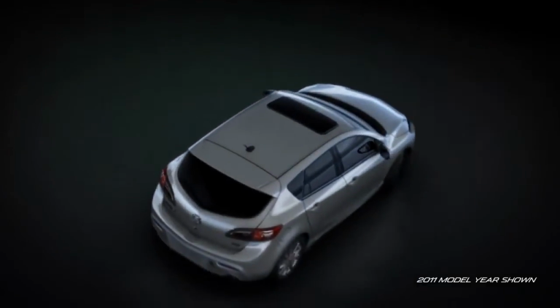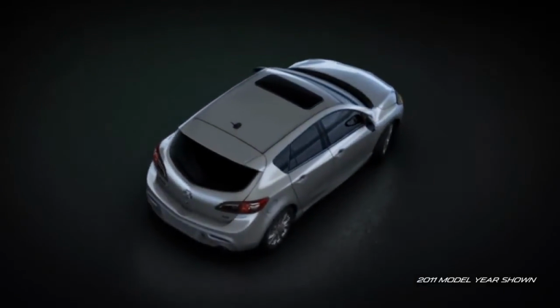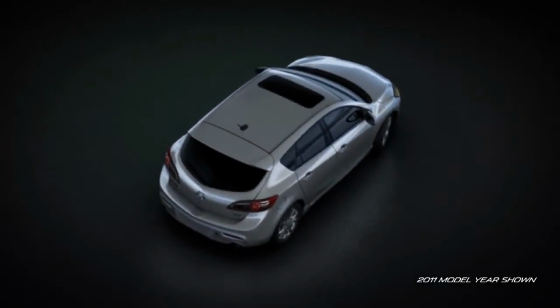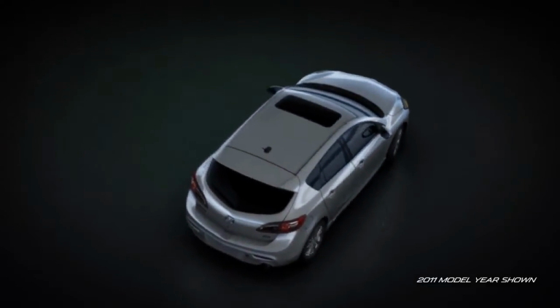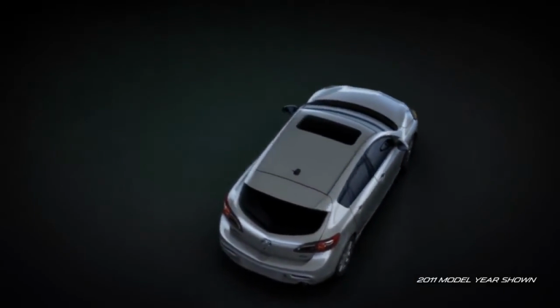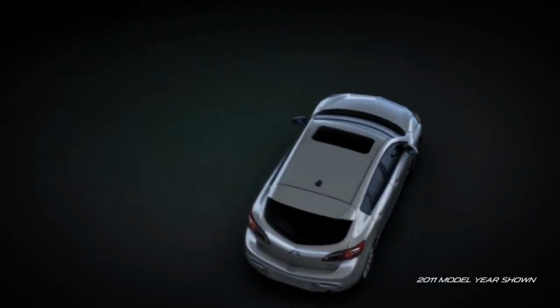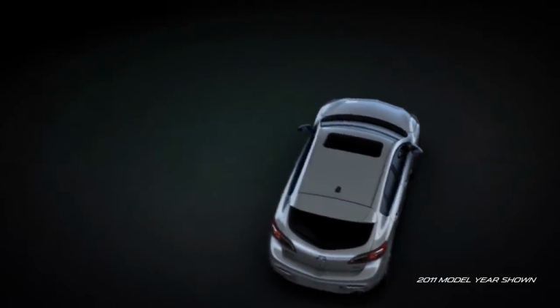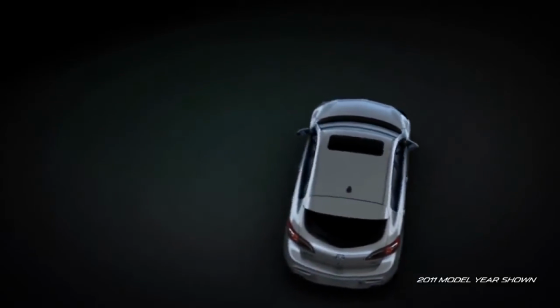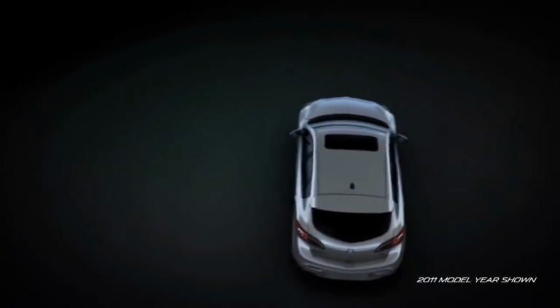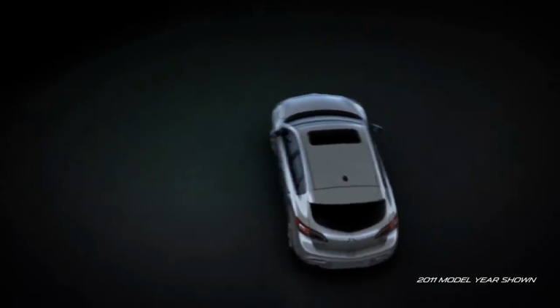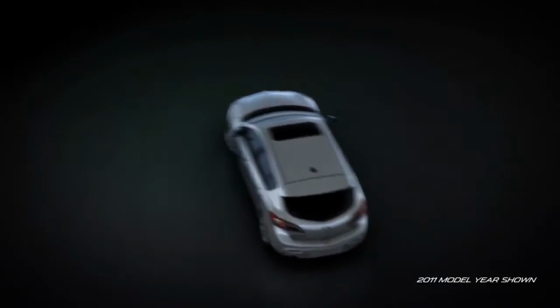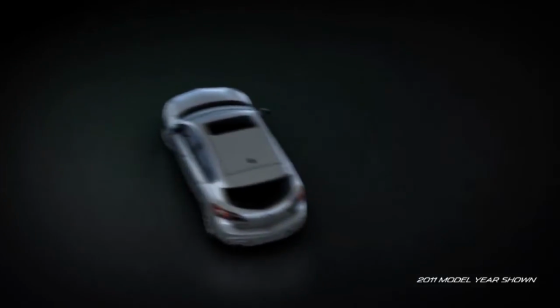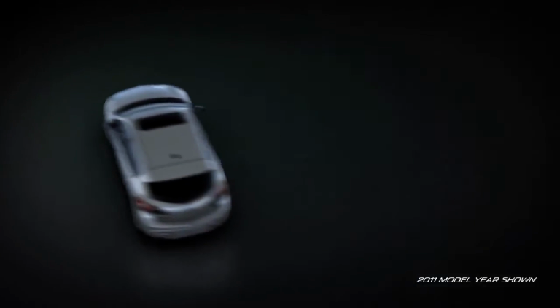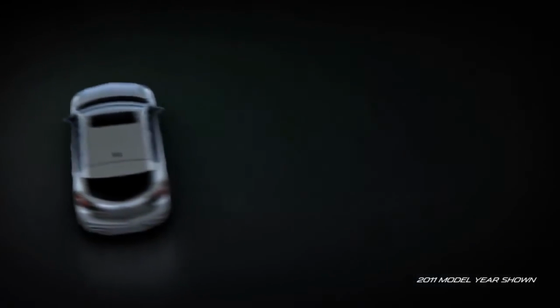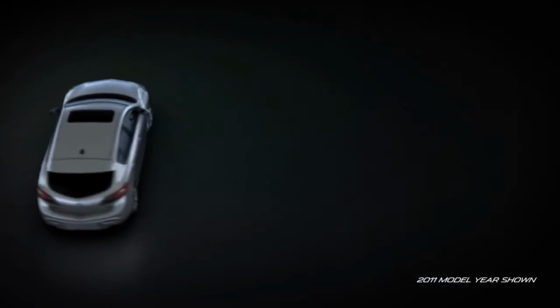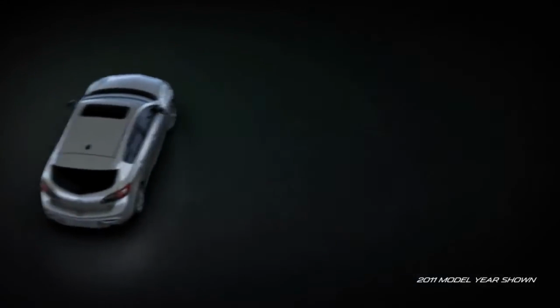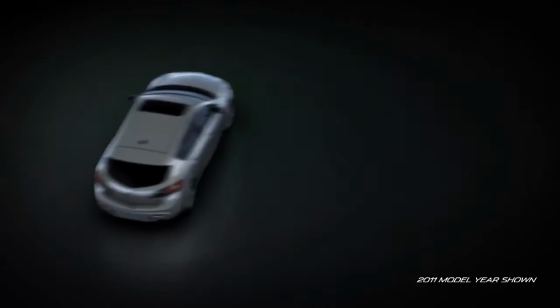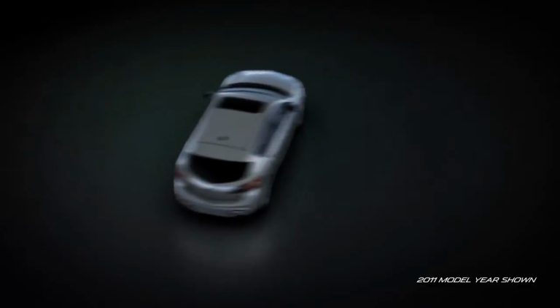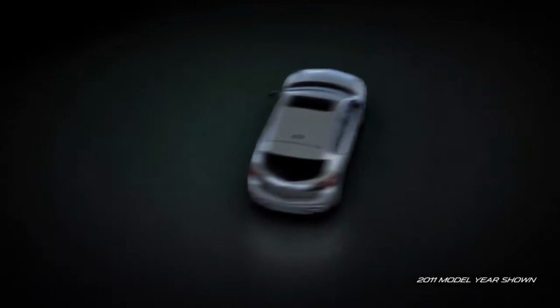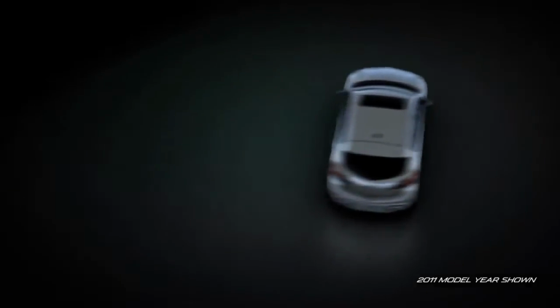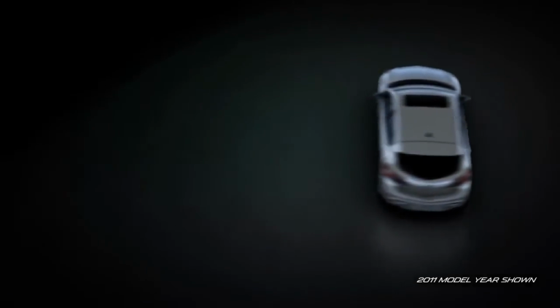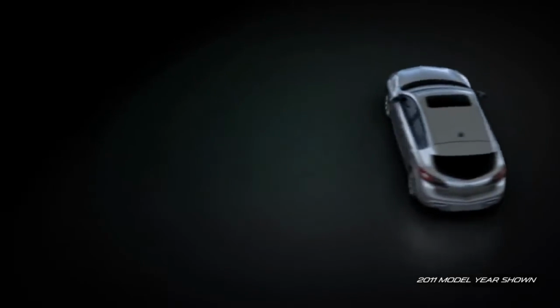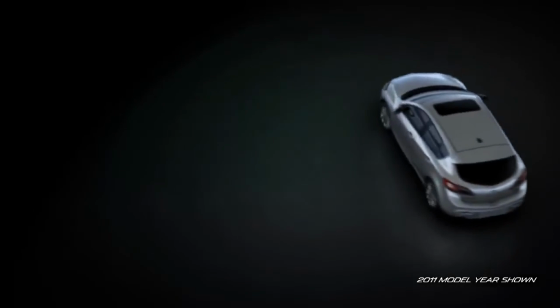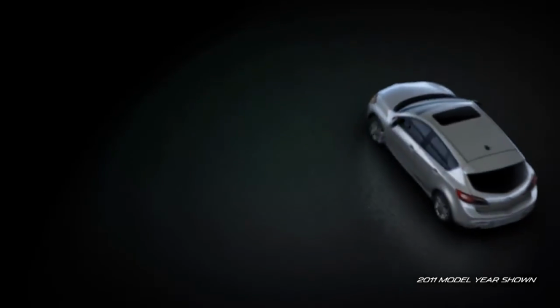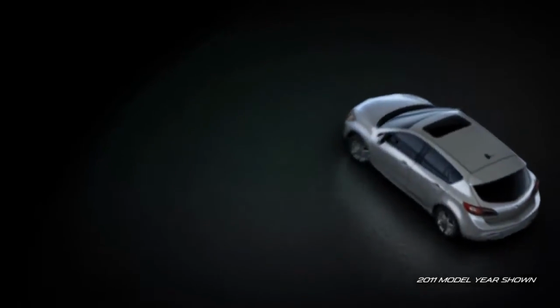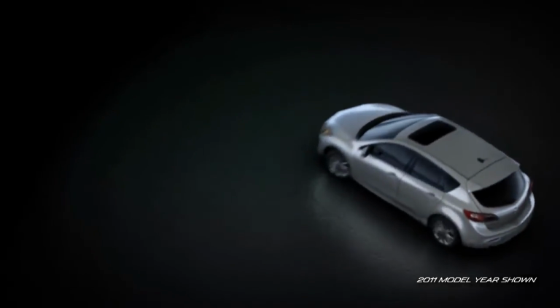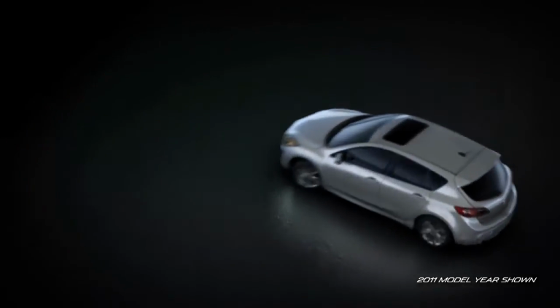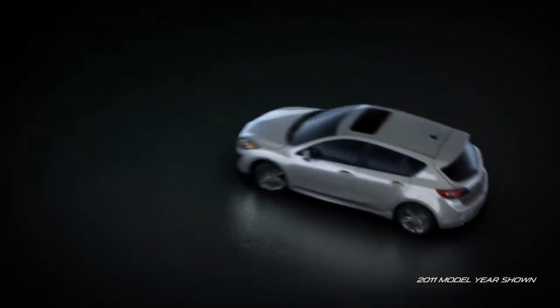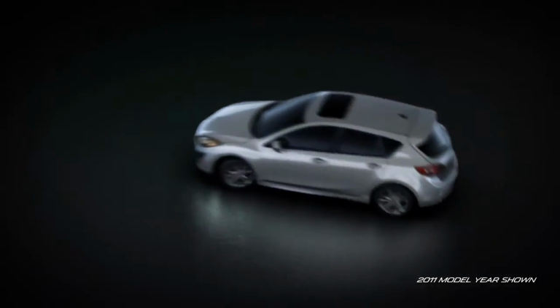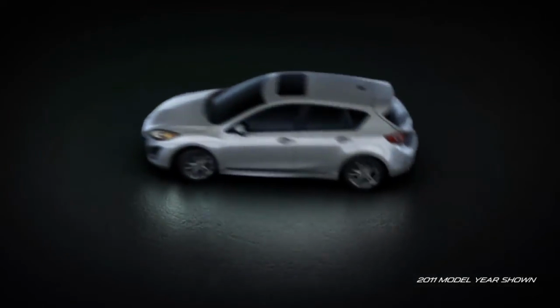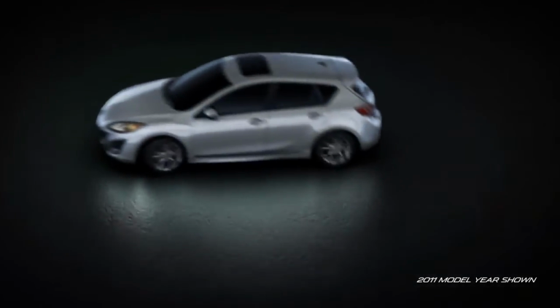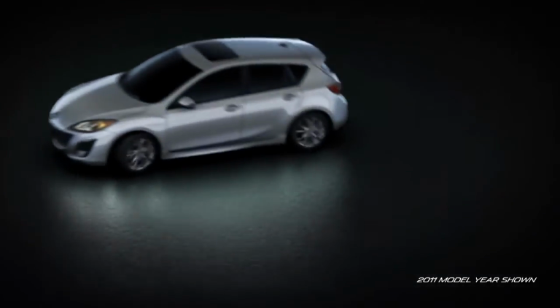Electrohydraulic Variable Assist Power Rack and Pinion Steering provides excellent feedback when you're zooming down the highway and easy steering when you're maneuvering in tight spaces.